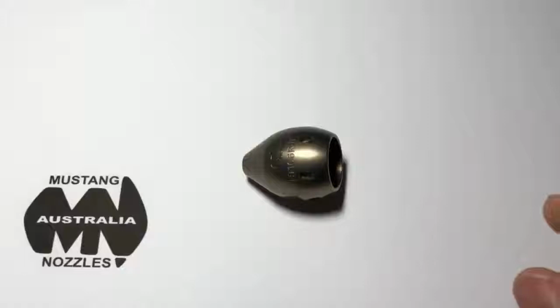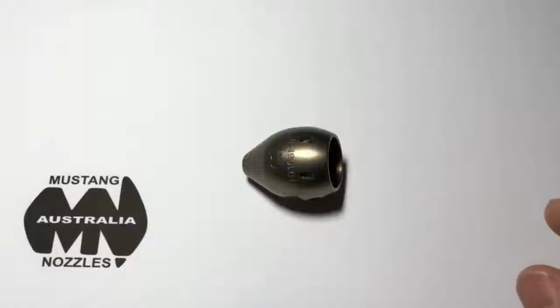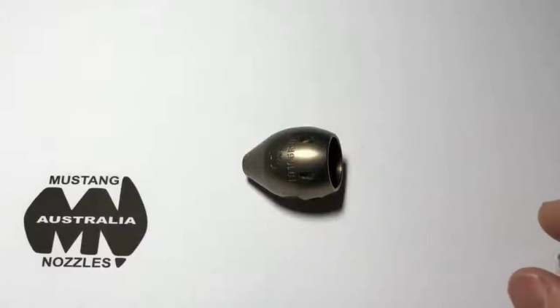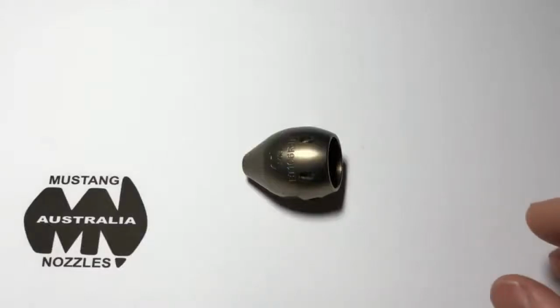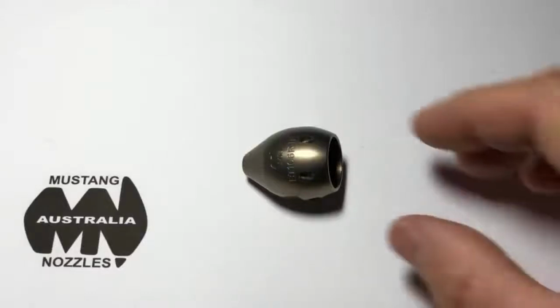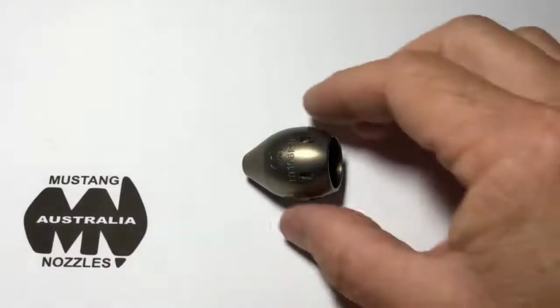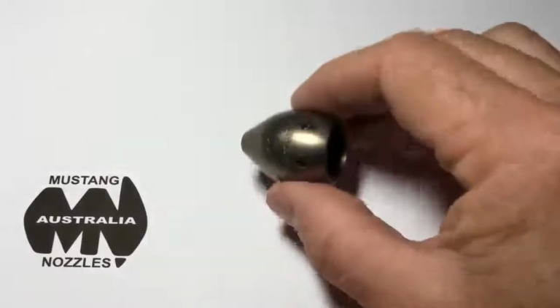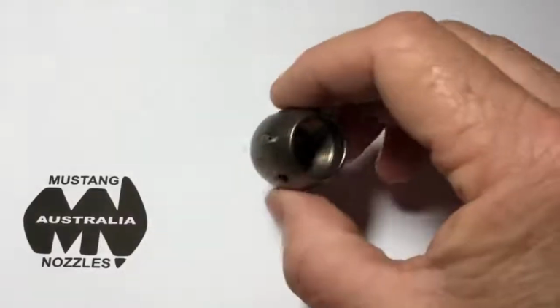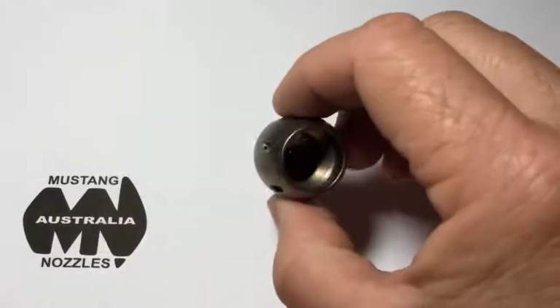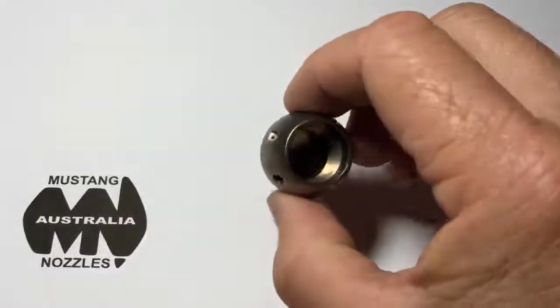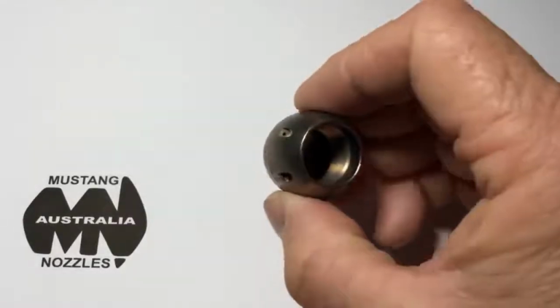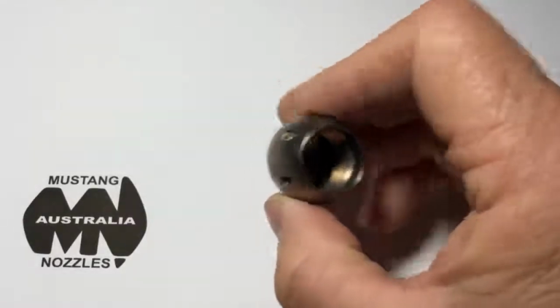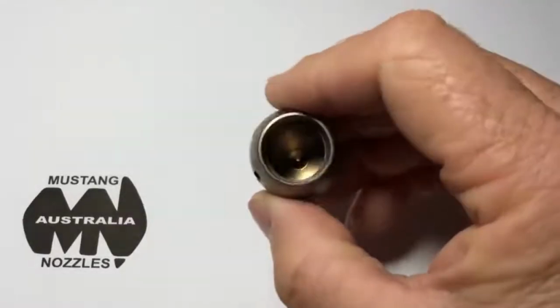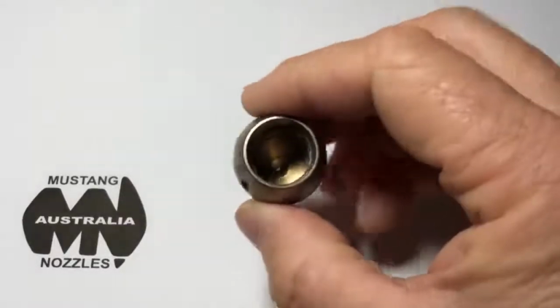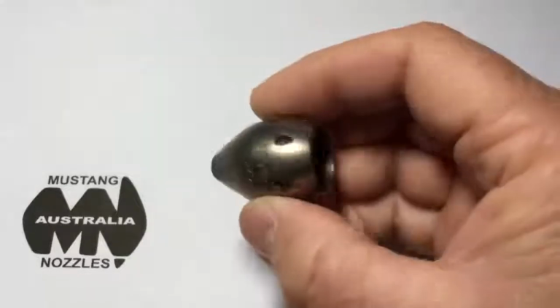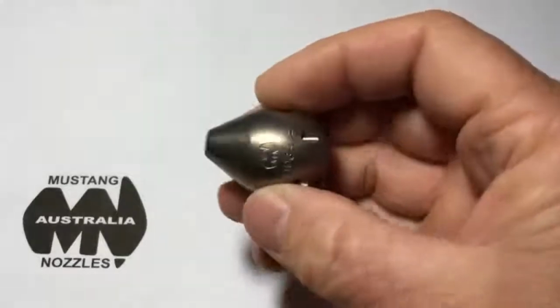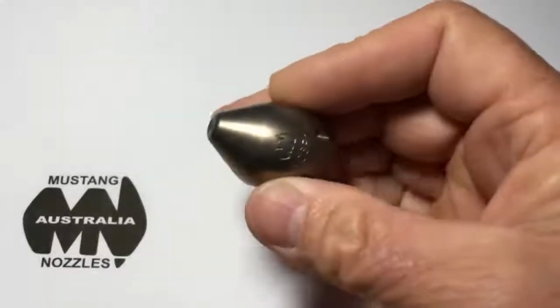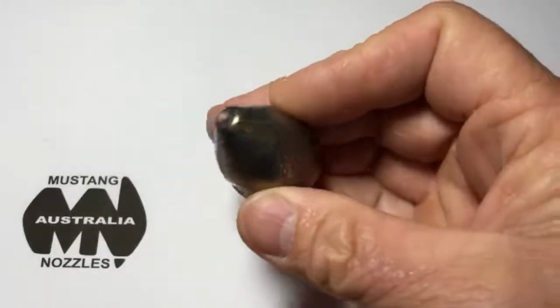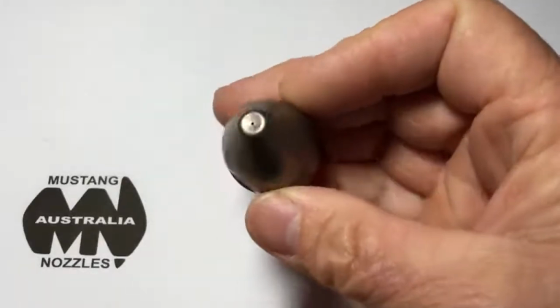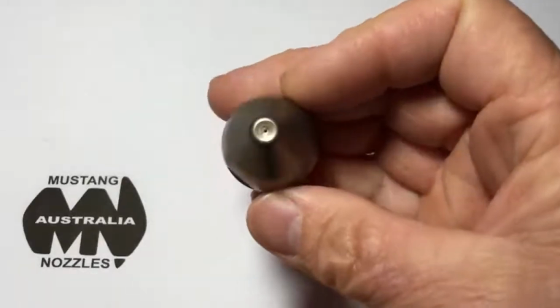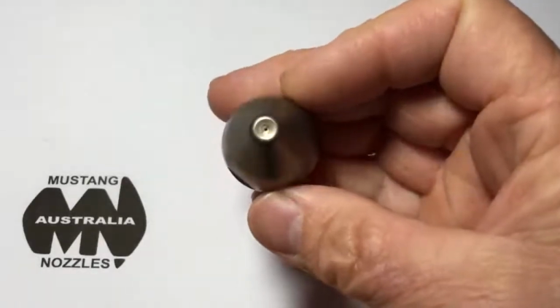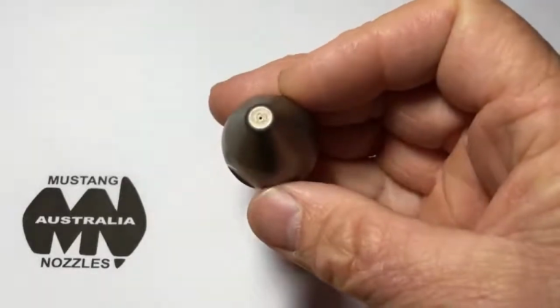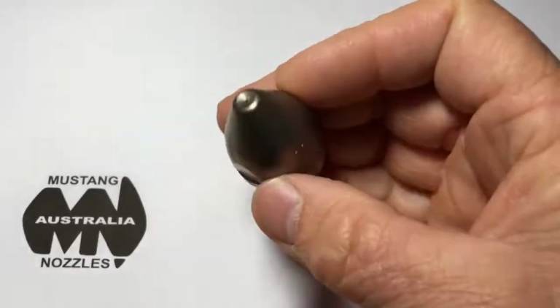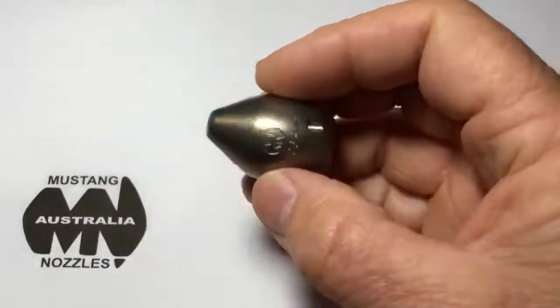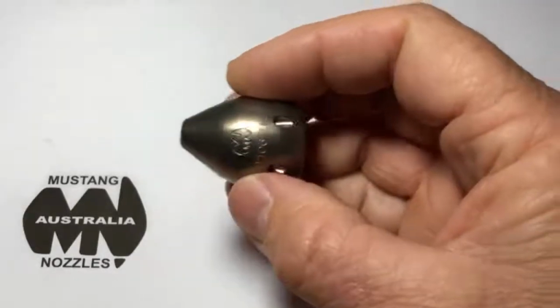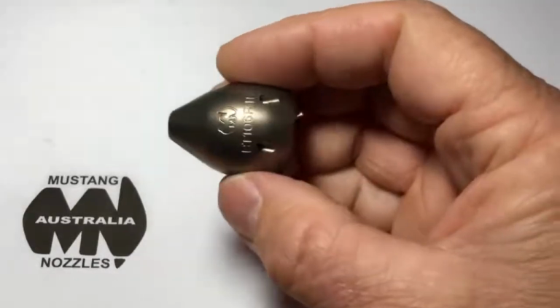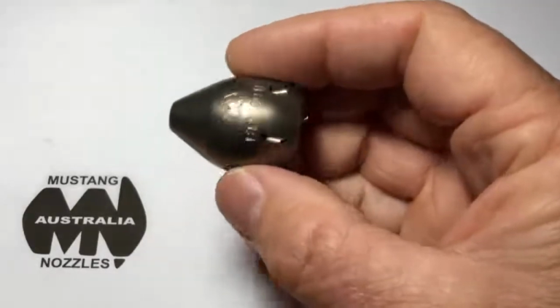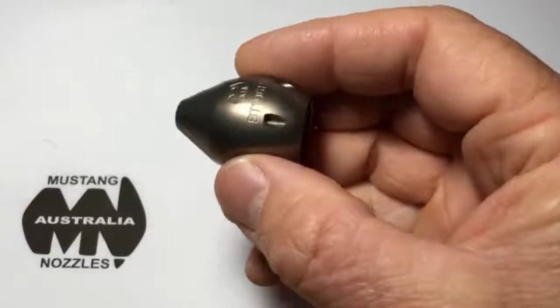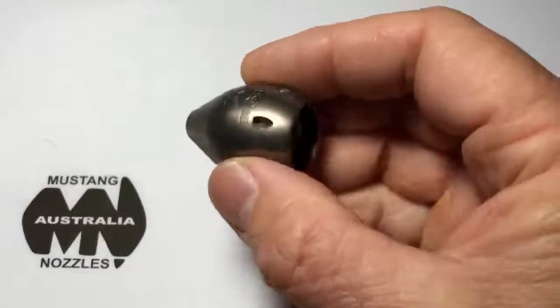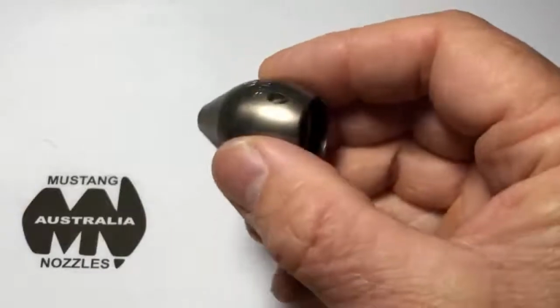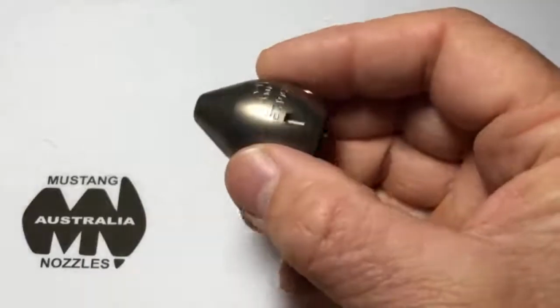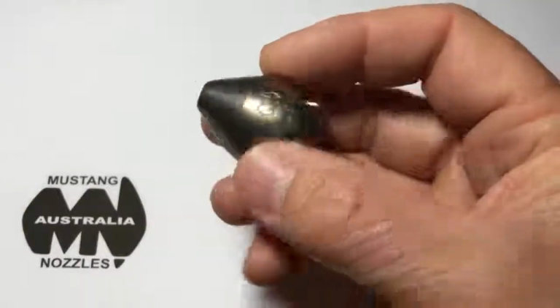This is a 3-8th Bandit nozzle. She's got six rear jets at the back, 3-8th female thread, hardened stainless steel, and one recessed front jet. This is a good everyday general purpose nozzle.